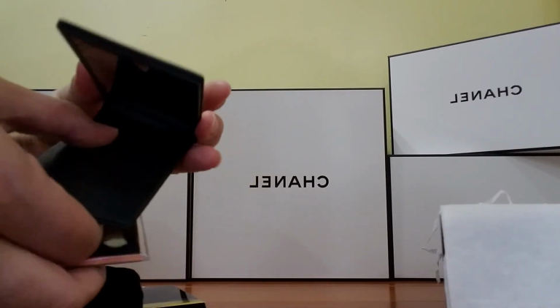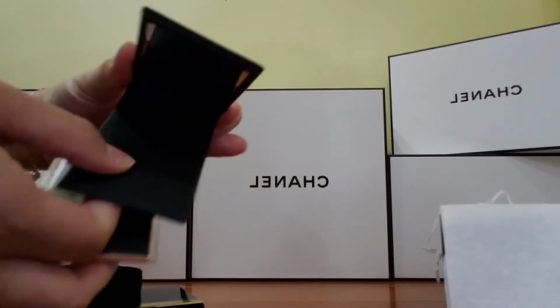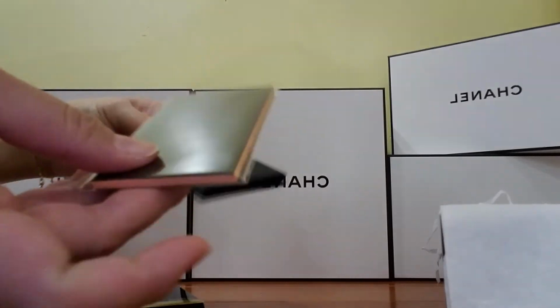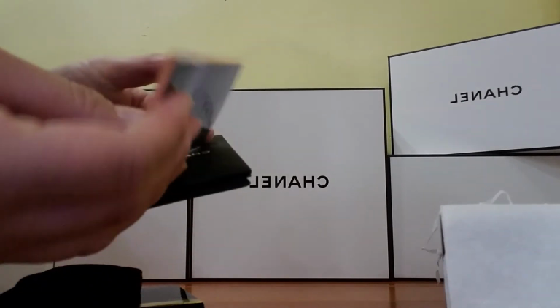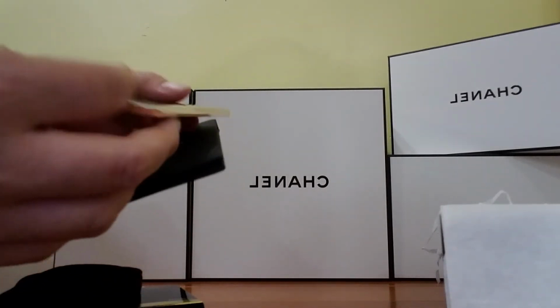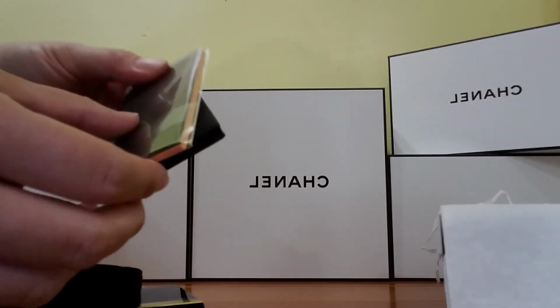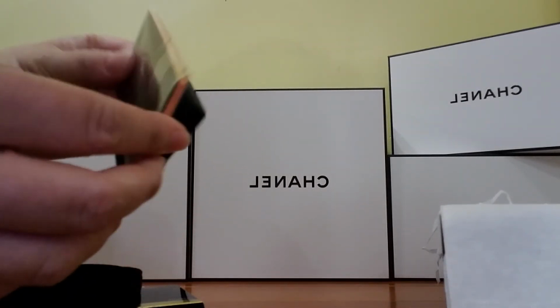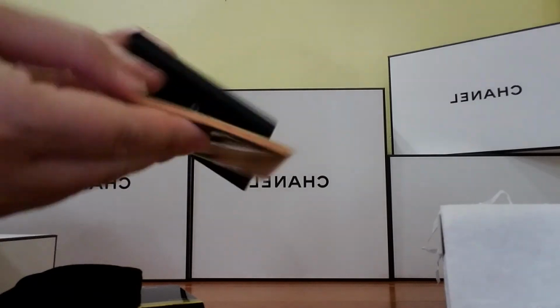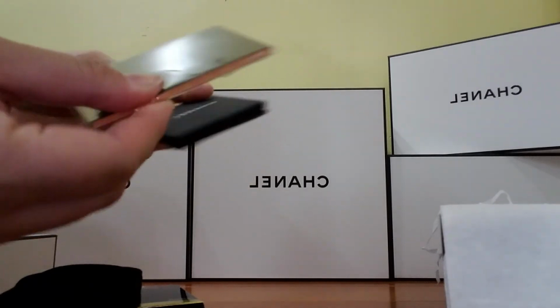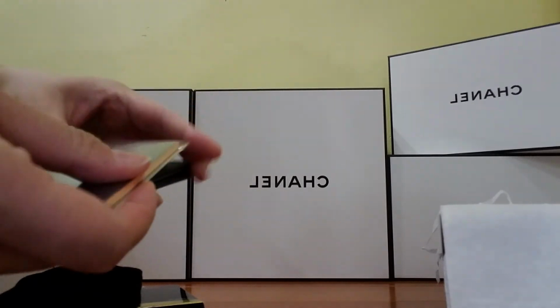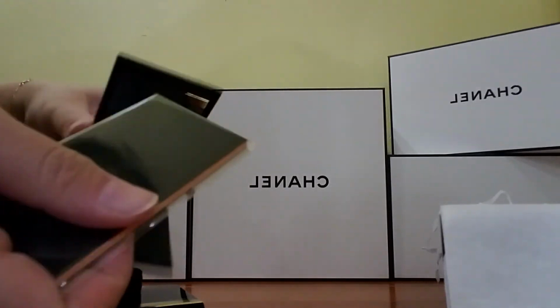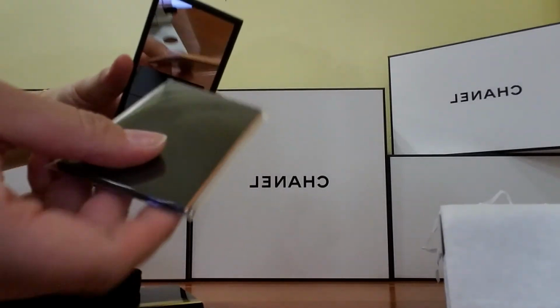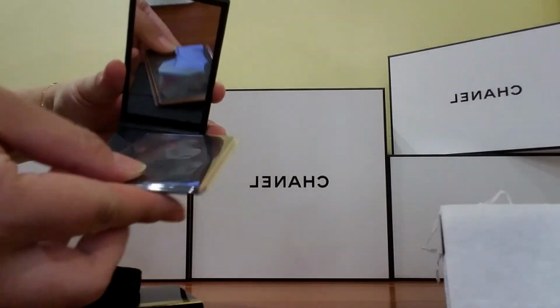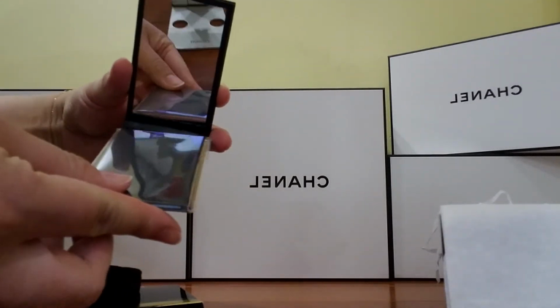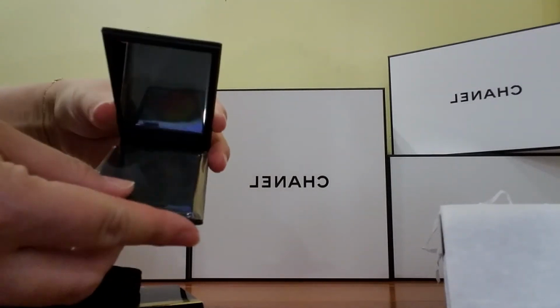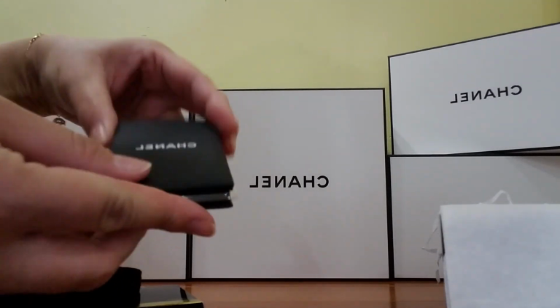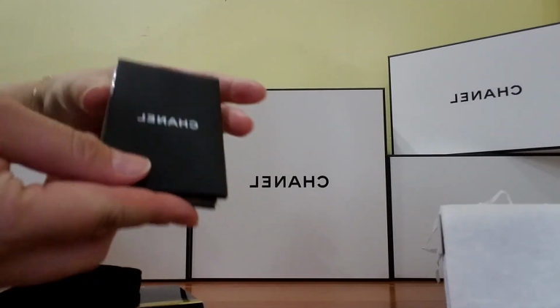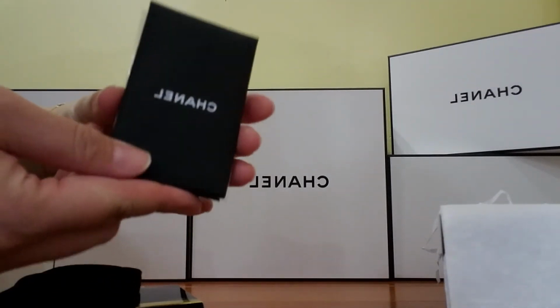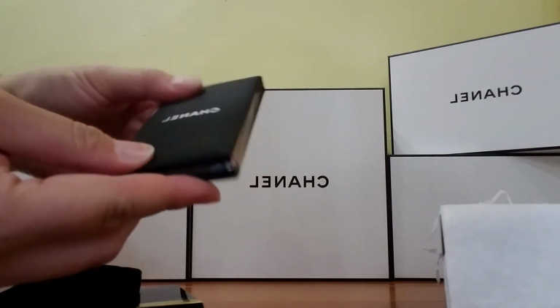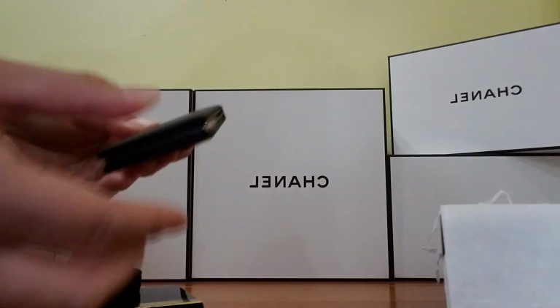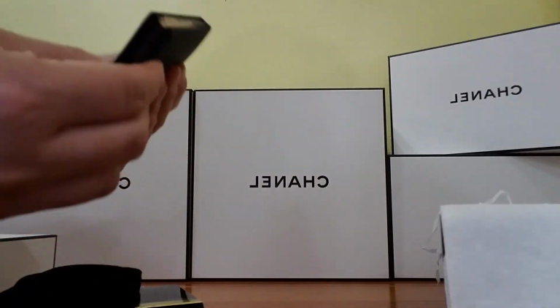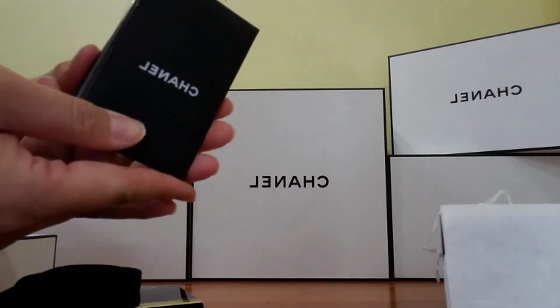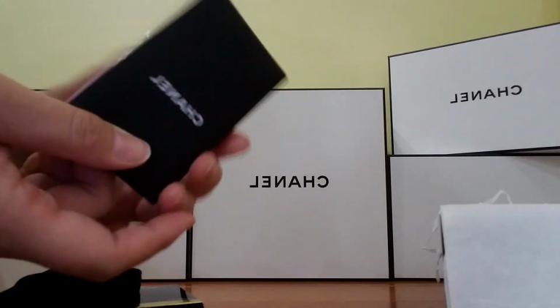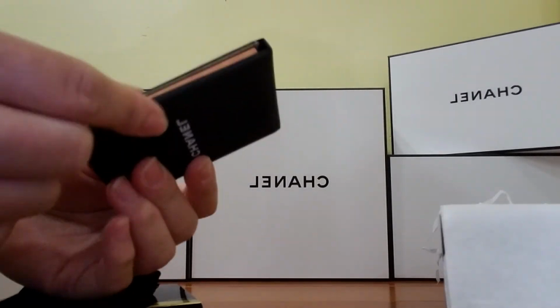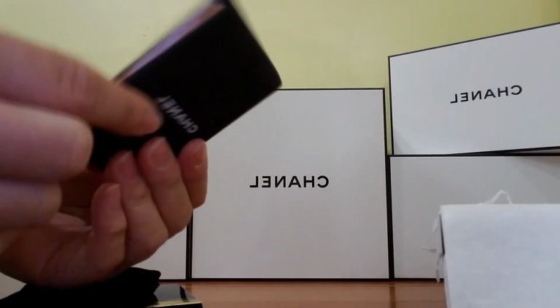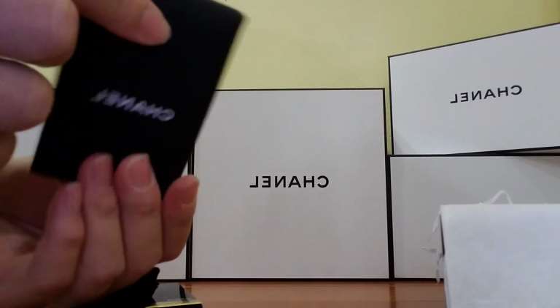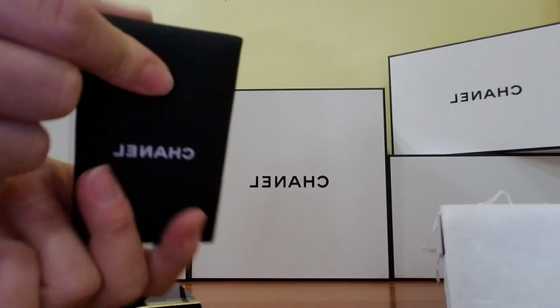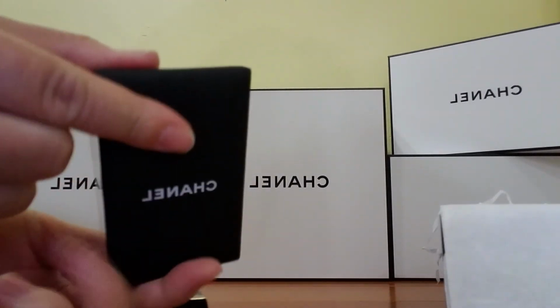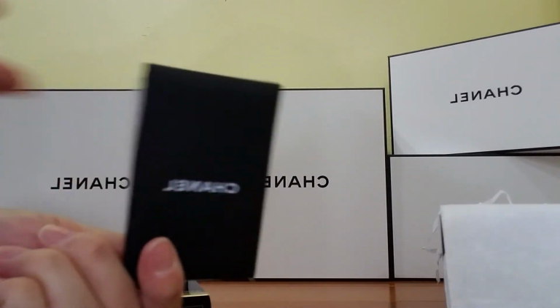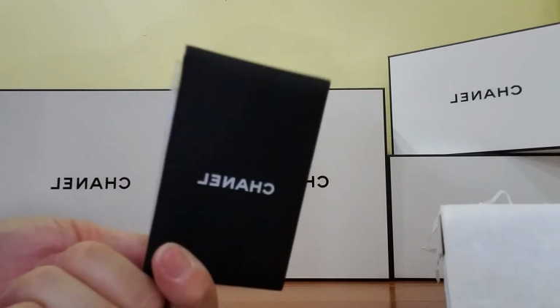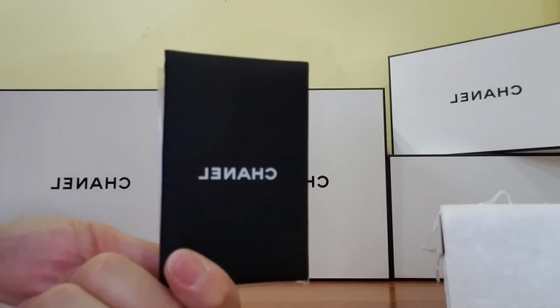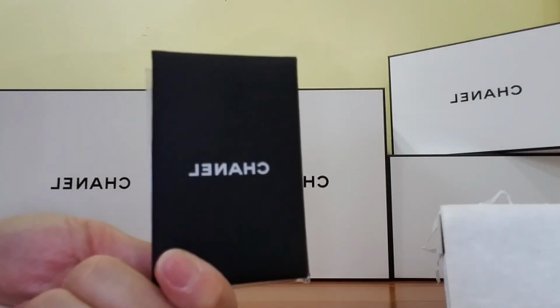I guess this is the paper — you open it and put it inside, like that. It's a soft padded kind of like.